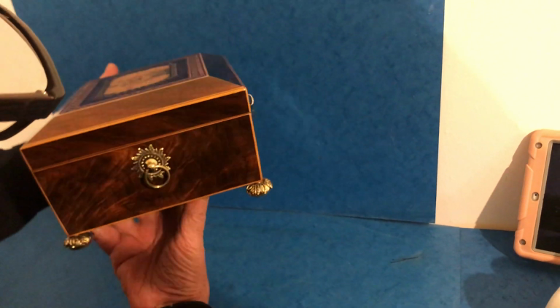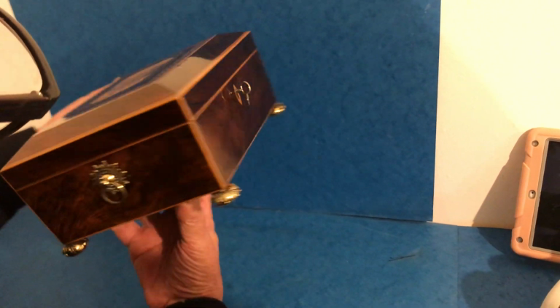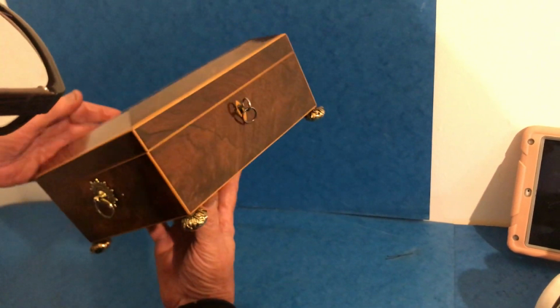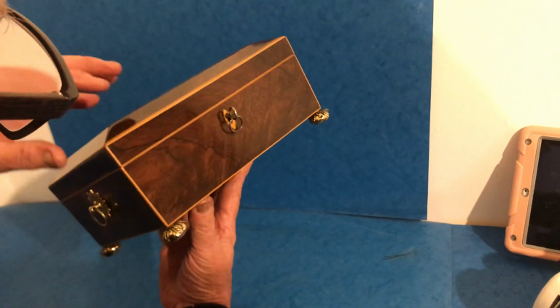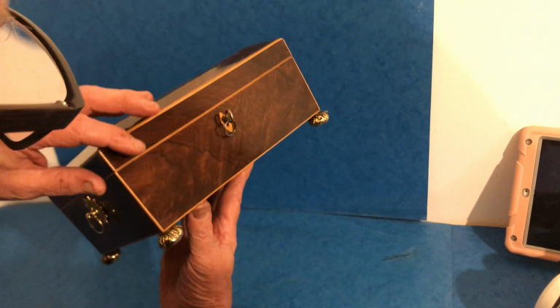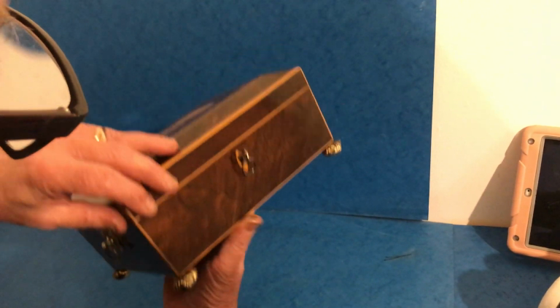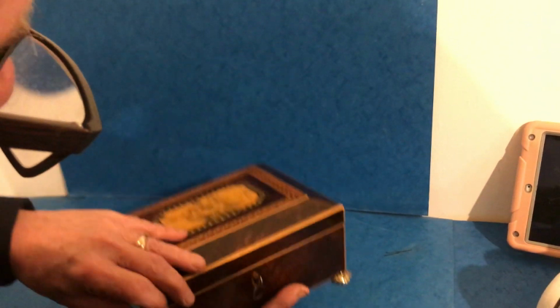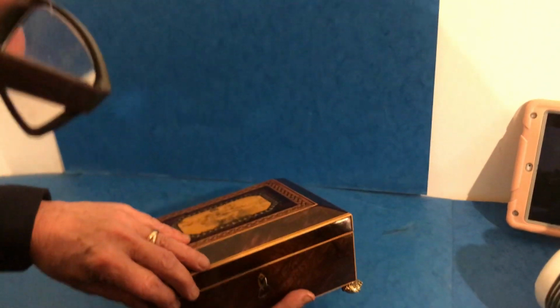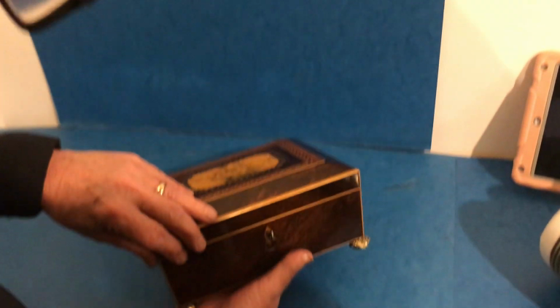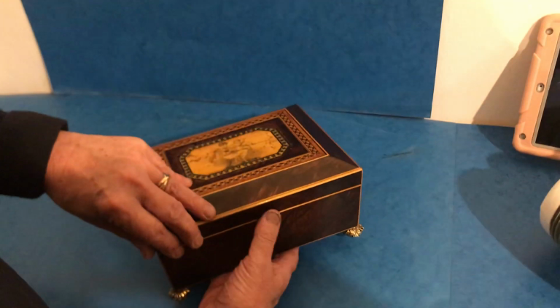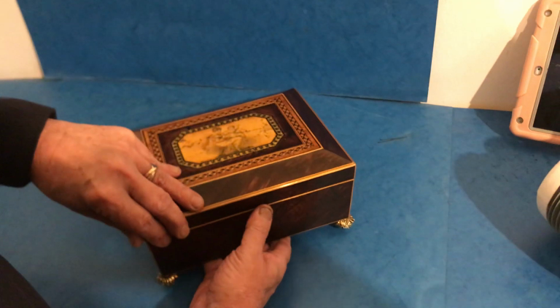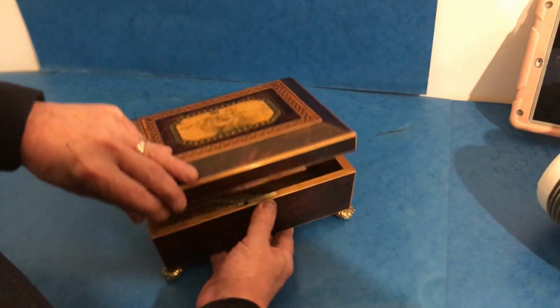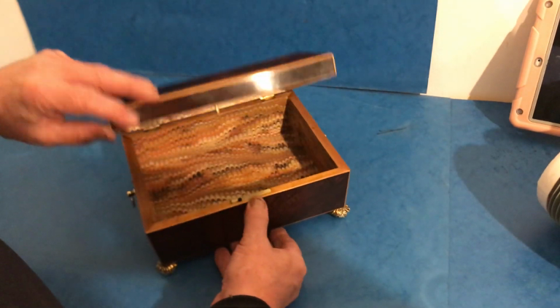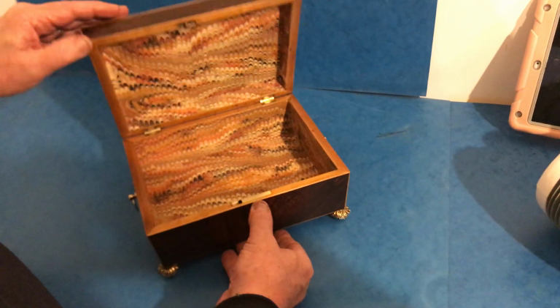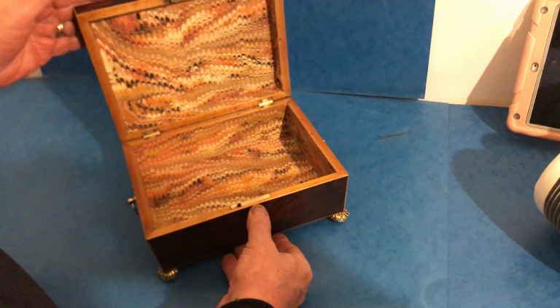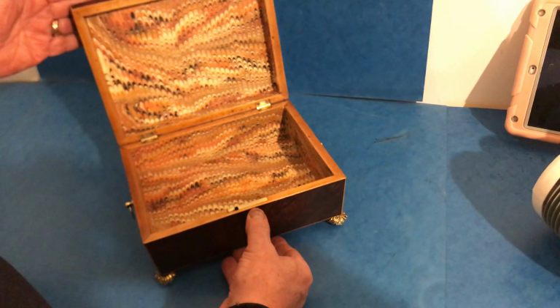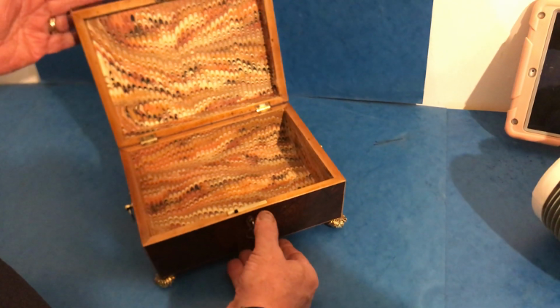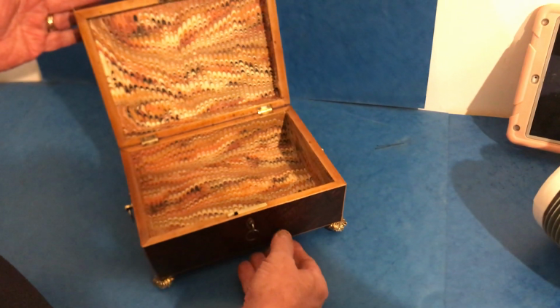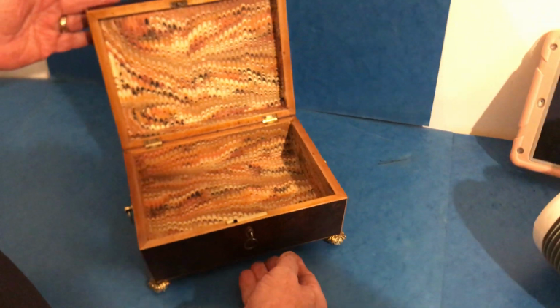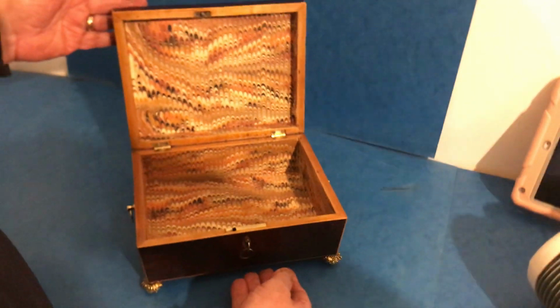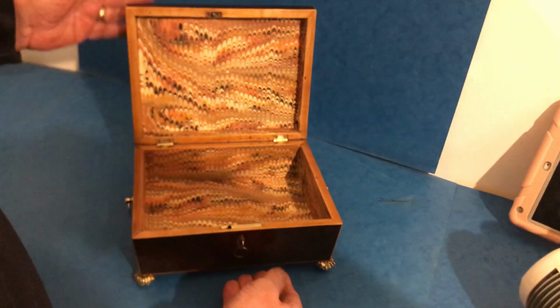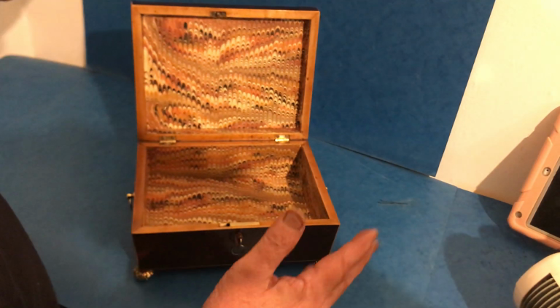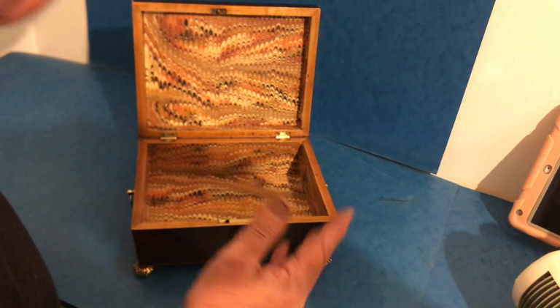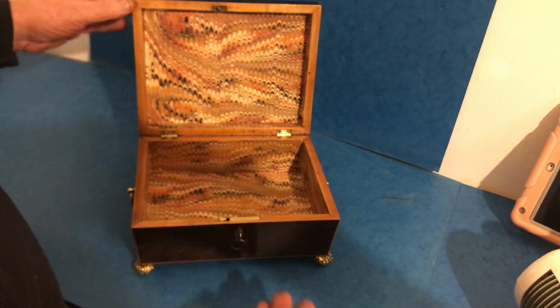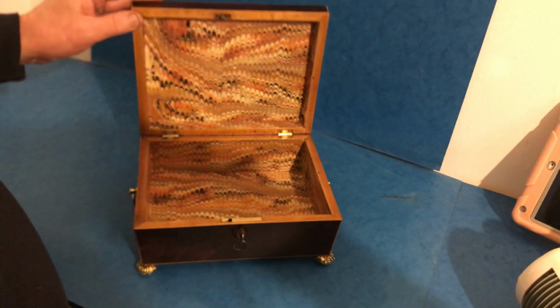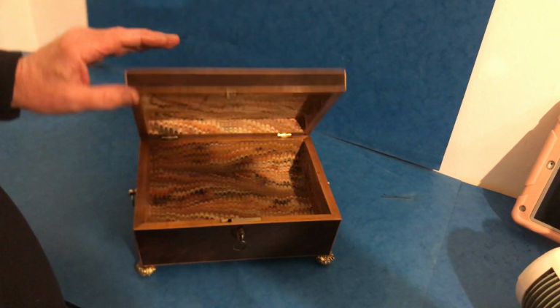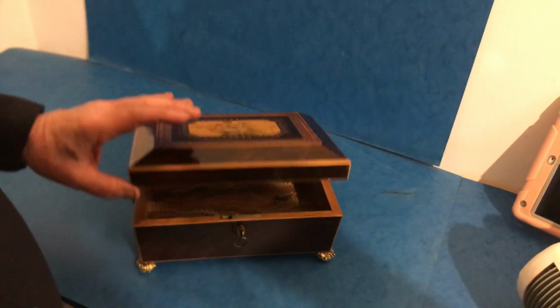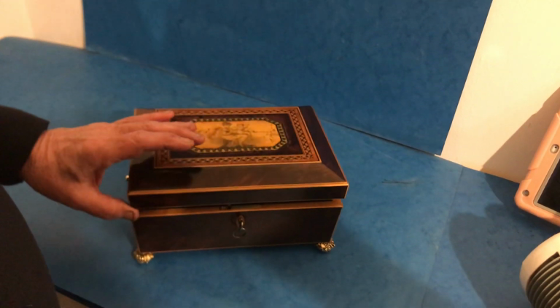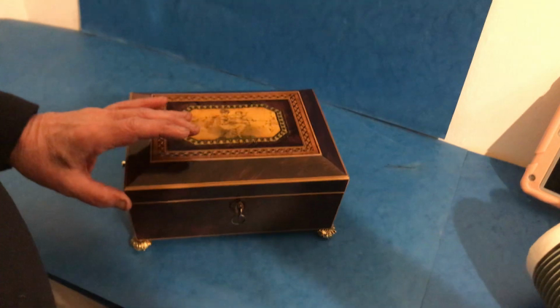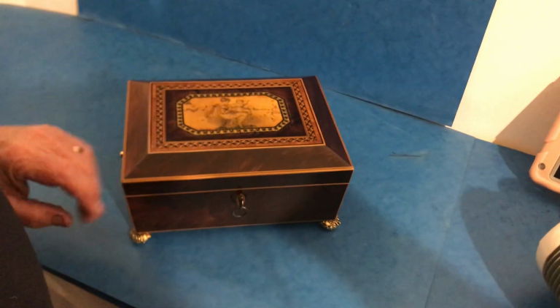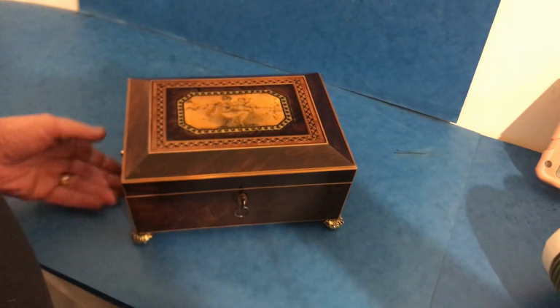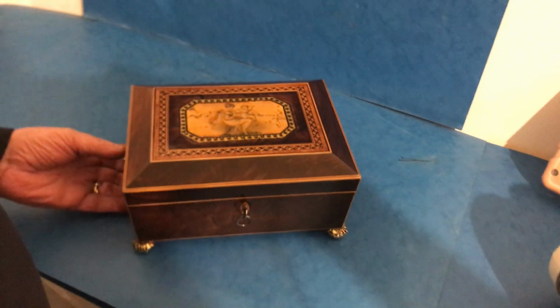The wood is beautiful. It's got a working lock and key, and we've relined the interior — a lovely little box, a real gem.